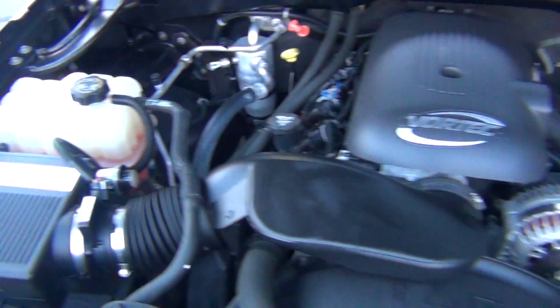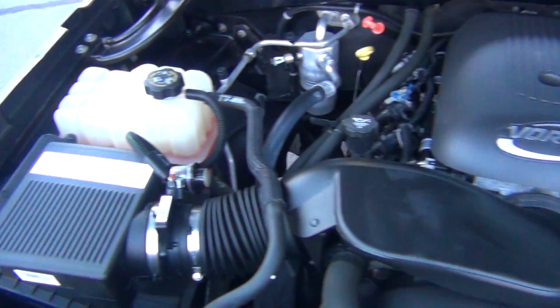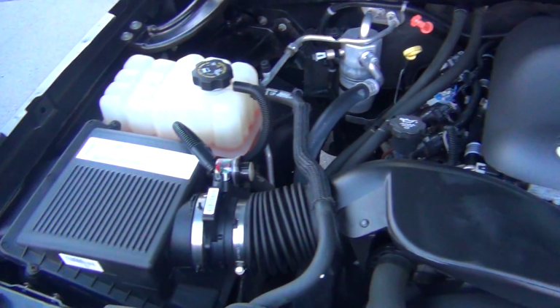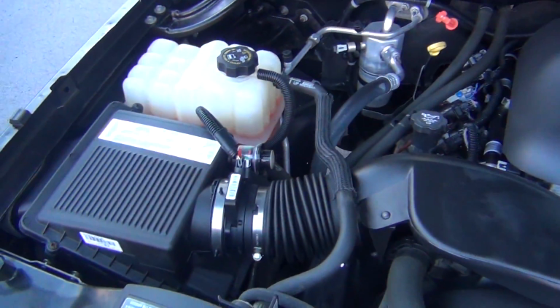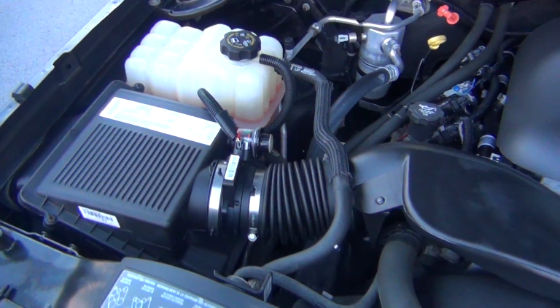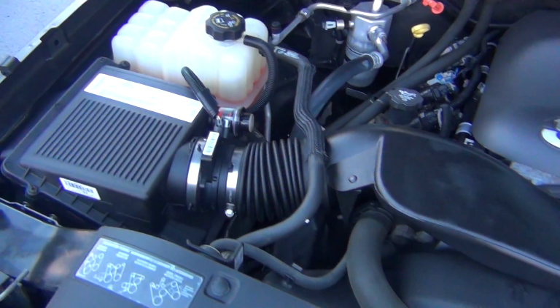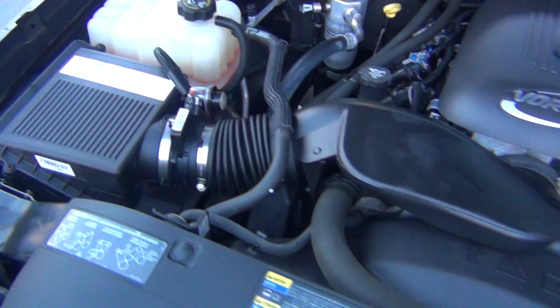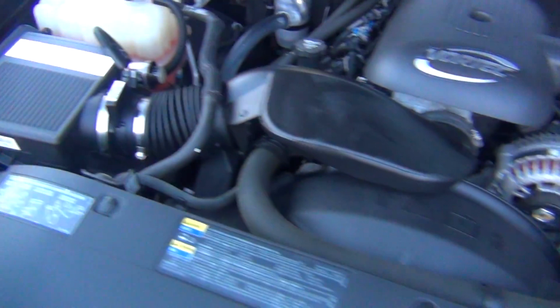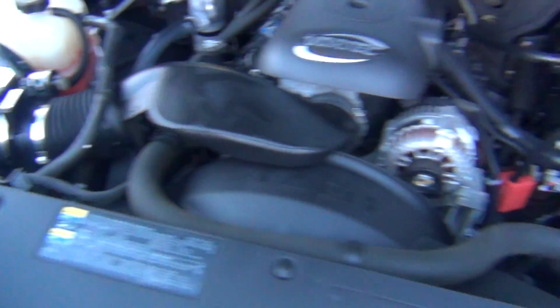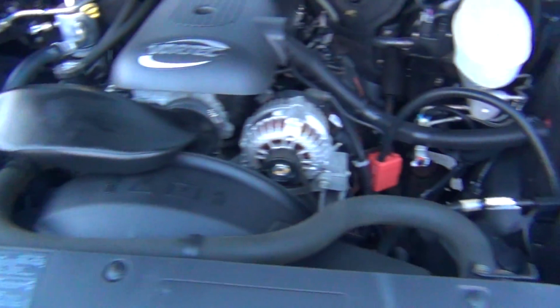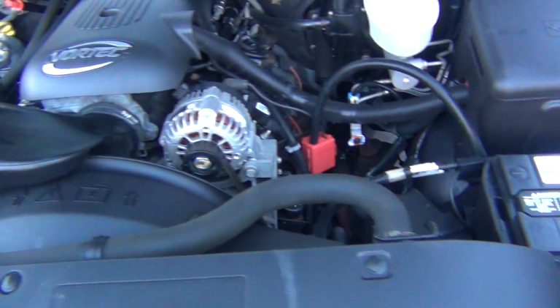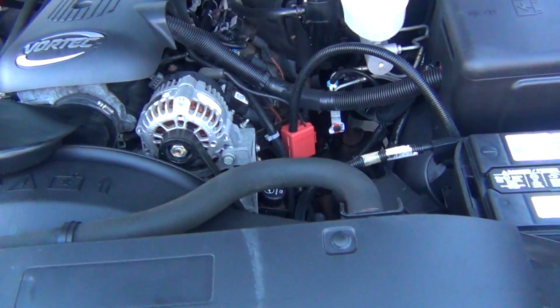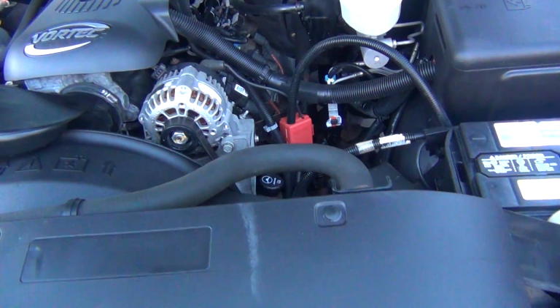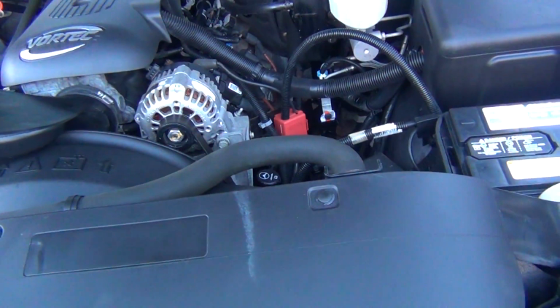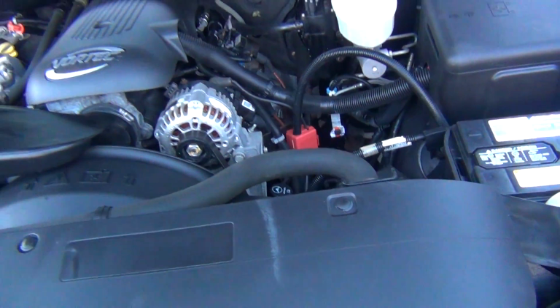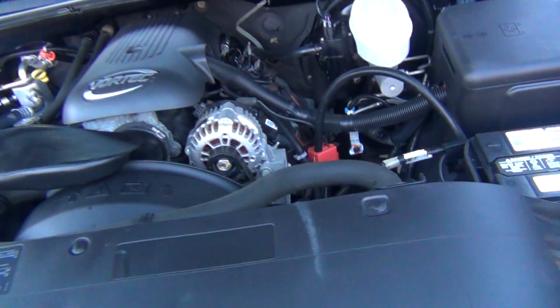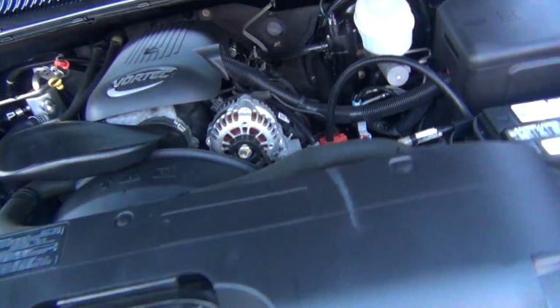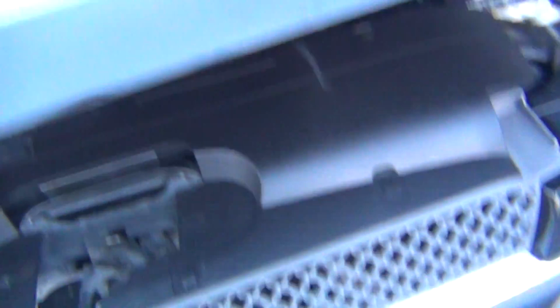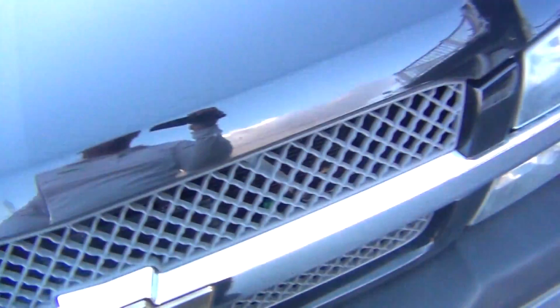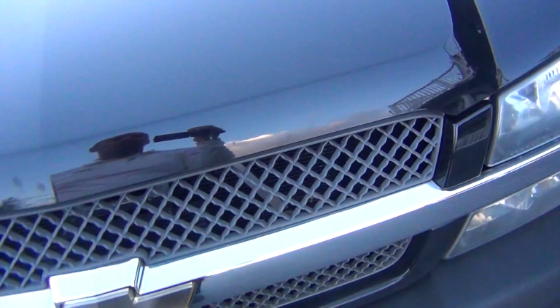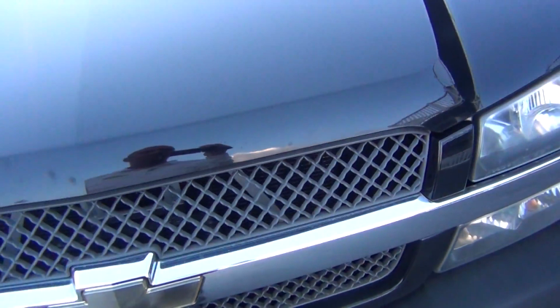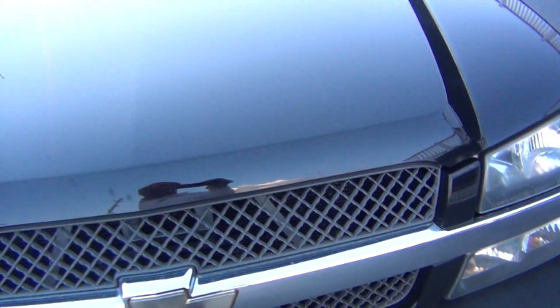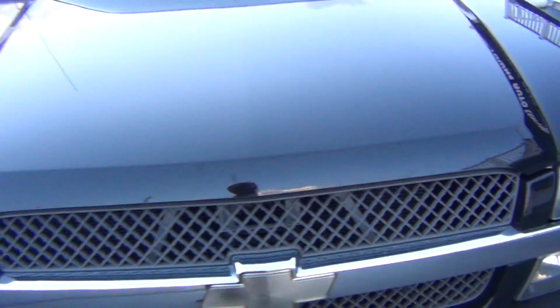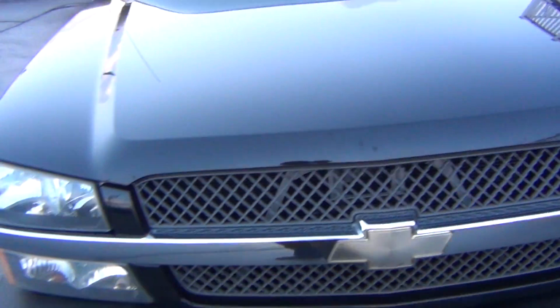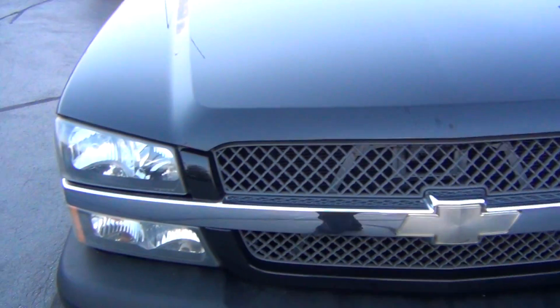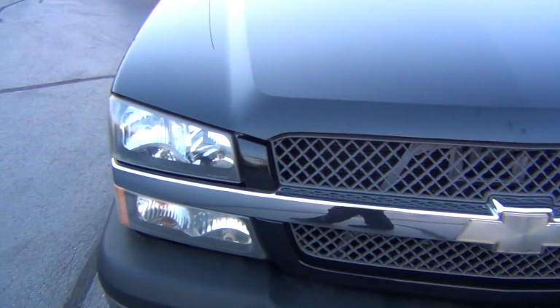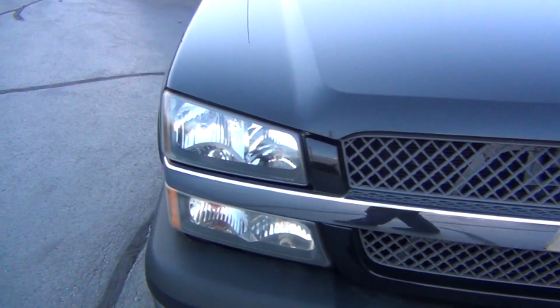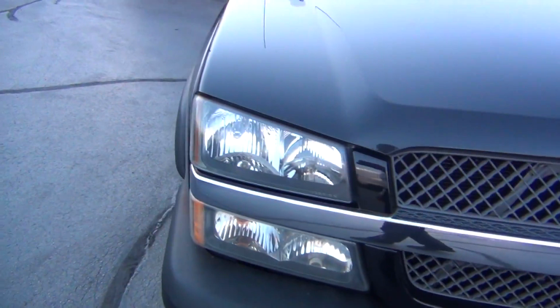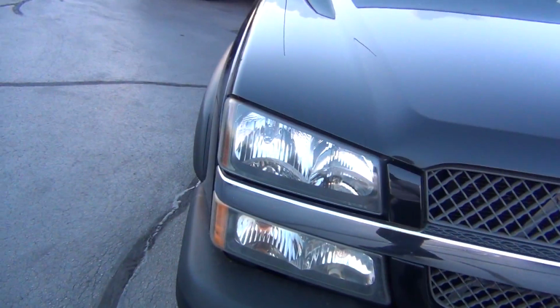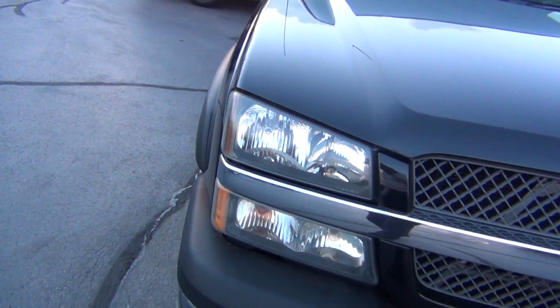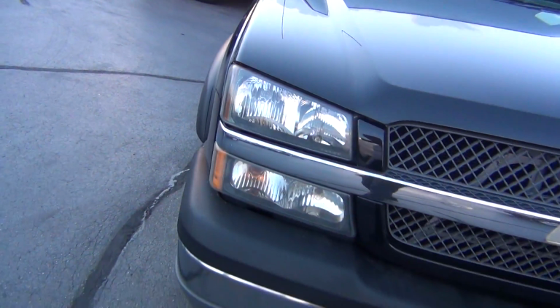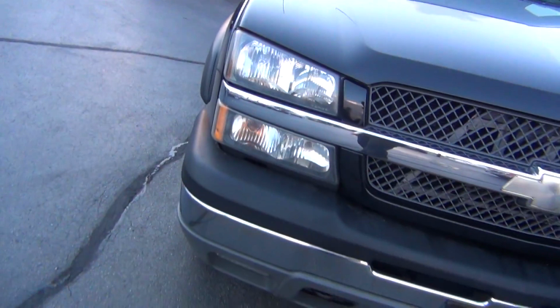As you look under the hood here you can see it has the 5.3 liter V8 engine. It's very clean, and not only underneath the hood but also all around the vehicle.